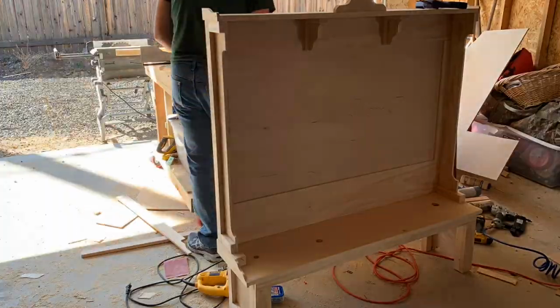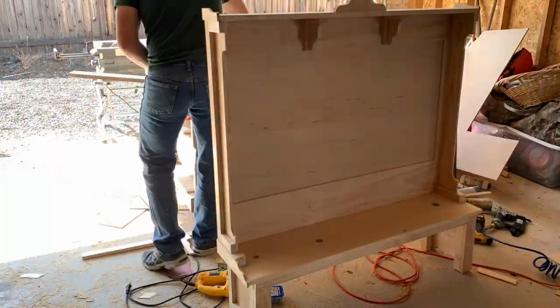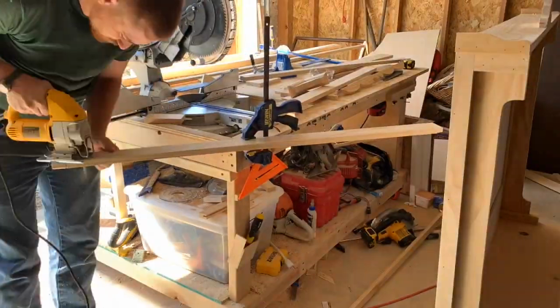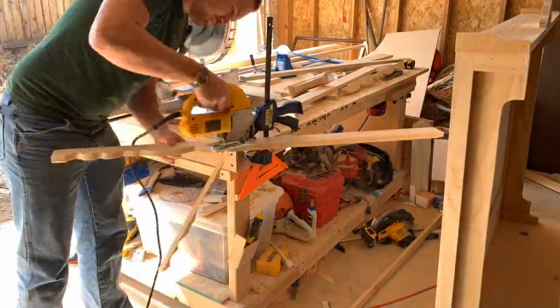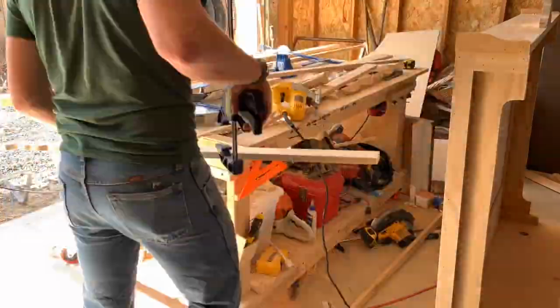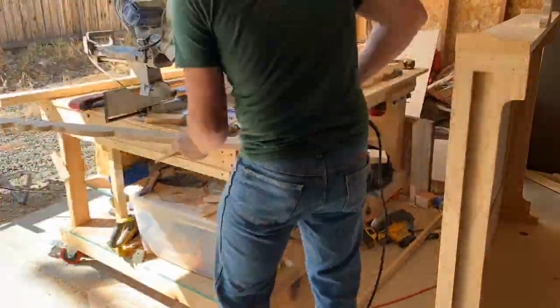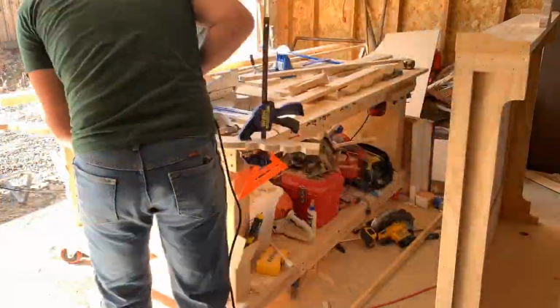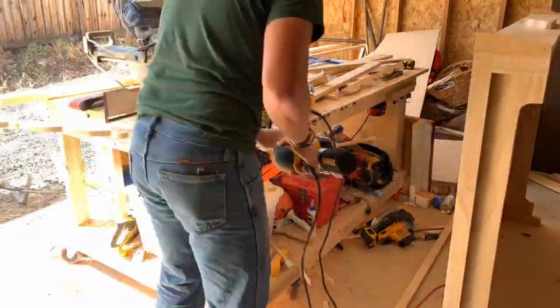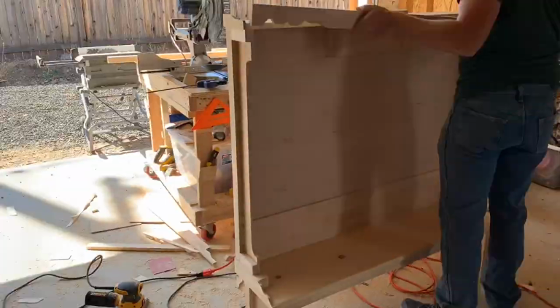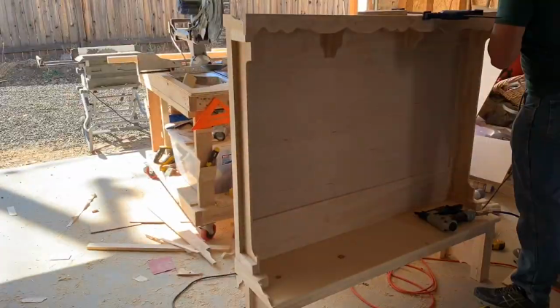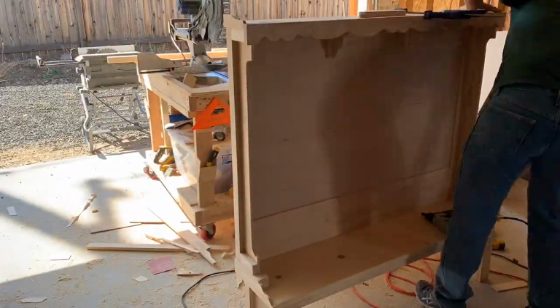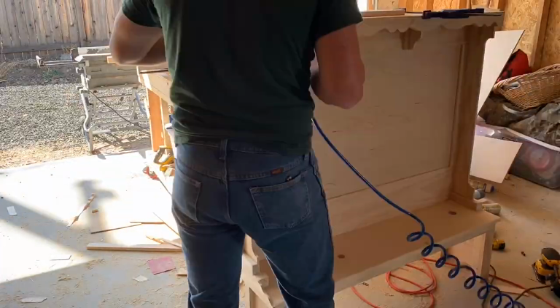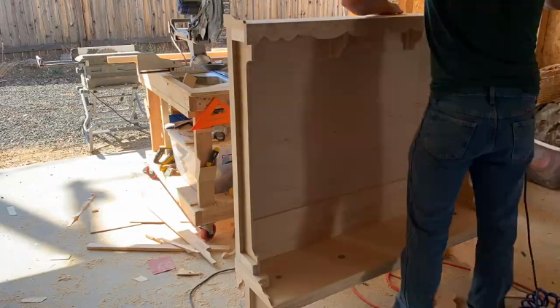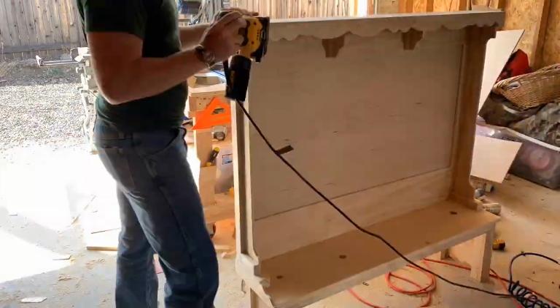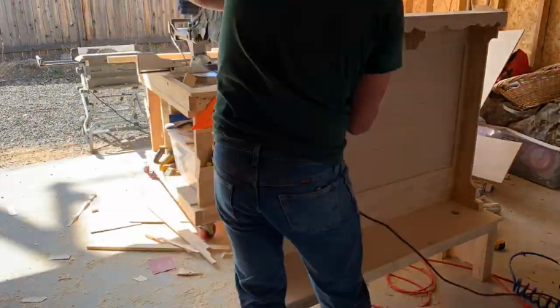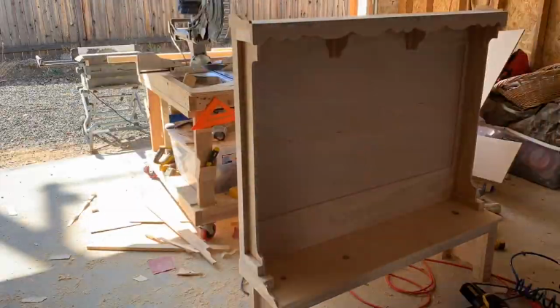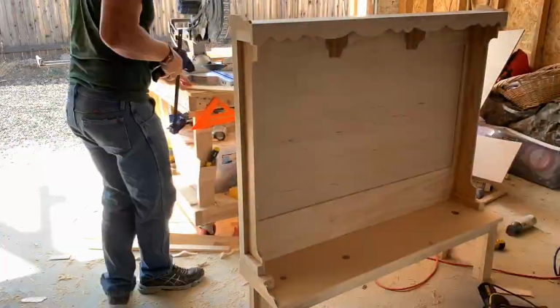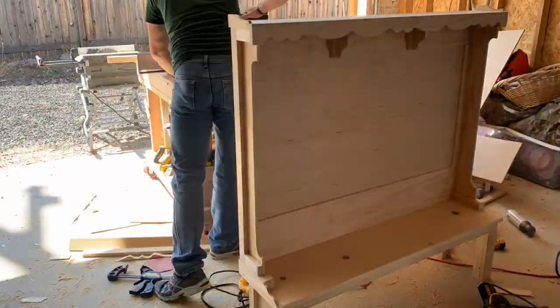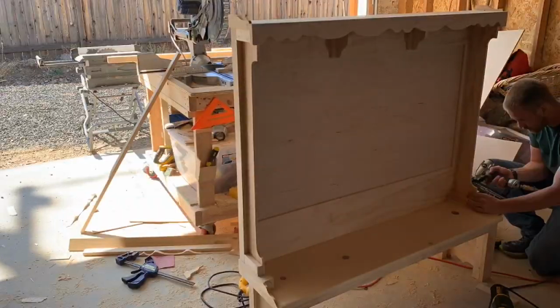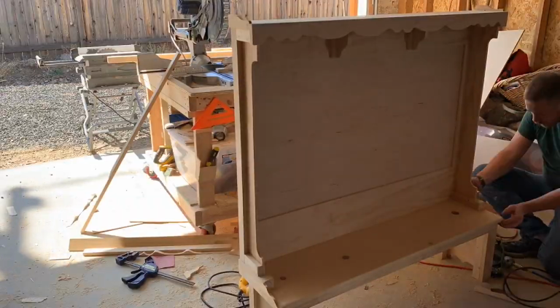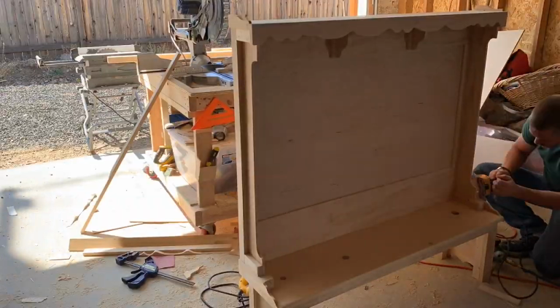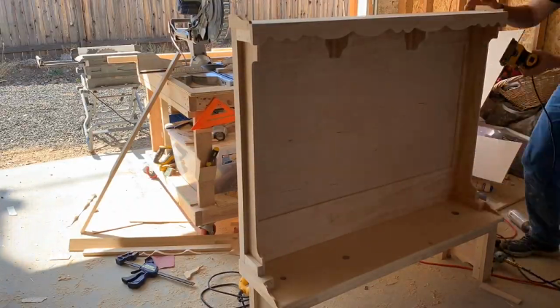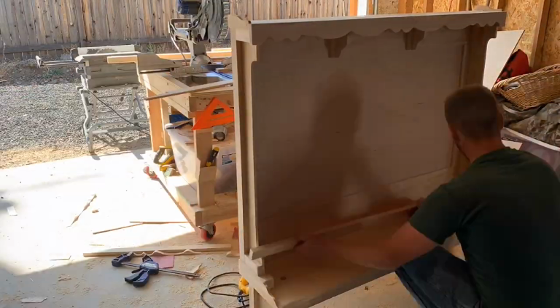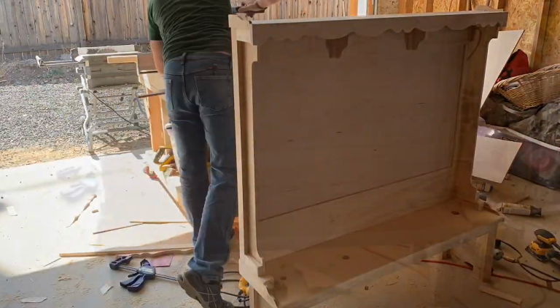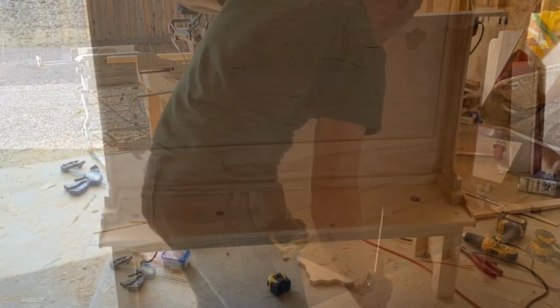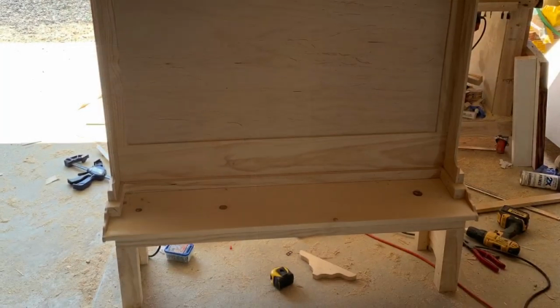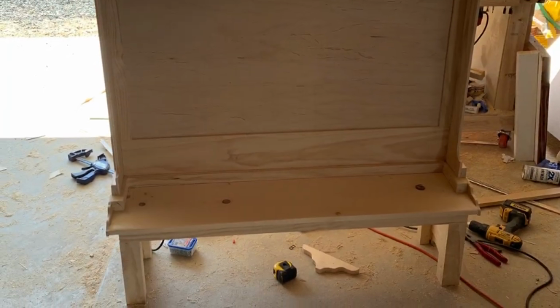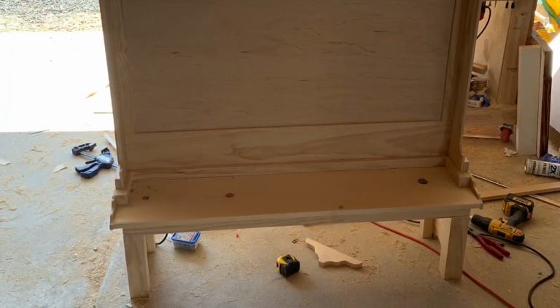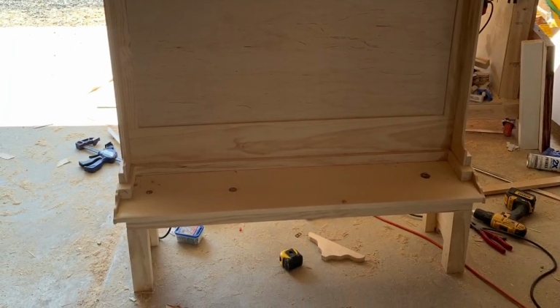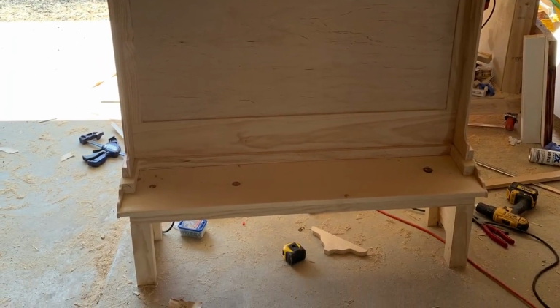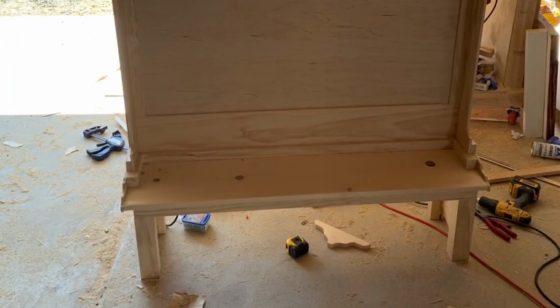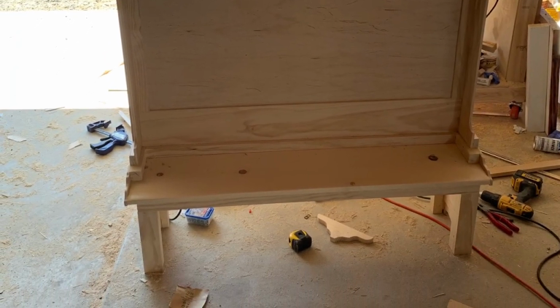Then I grabbed a 48 and three-quarters 1x3, put a design on it, and used a jigsaw to cut it out — again to give it more of that curvy look. The more curve and less straight edge you have on wood, the different look you can give to it.